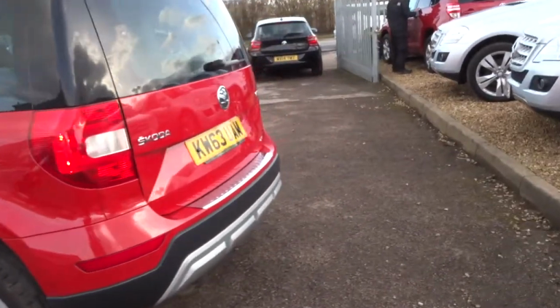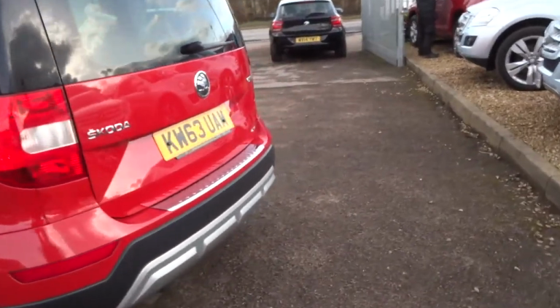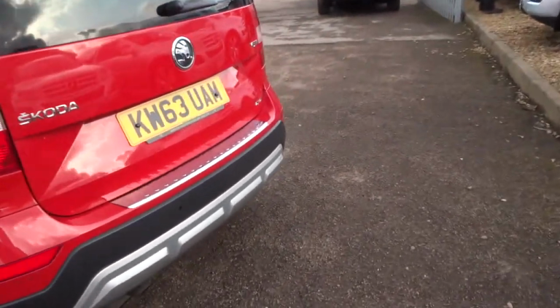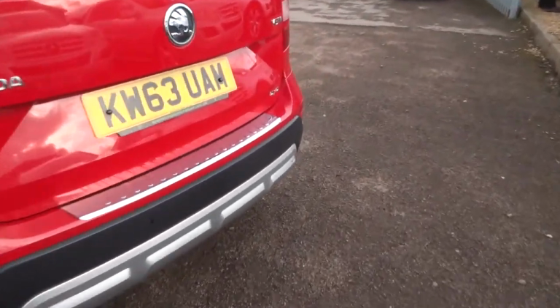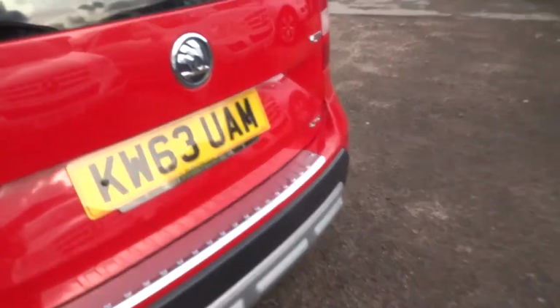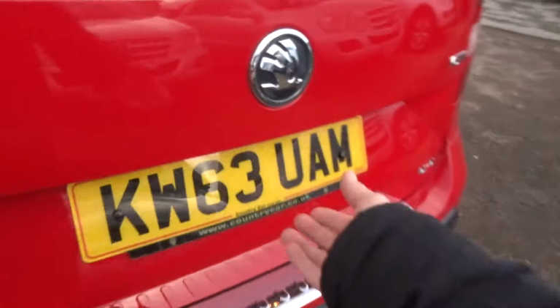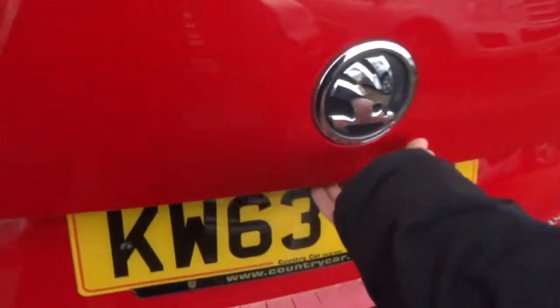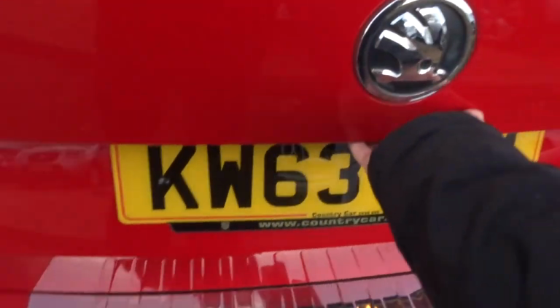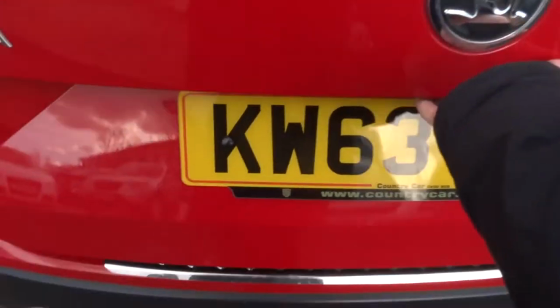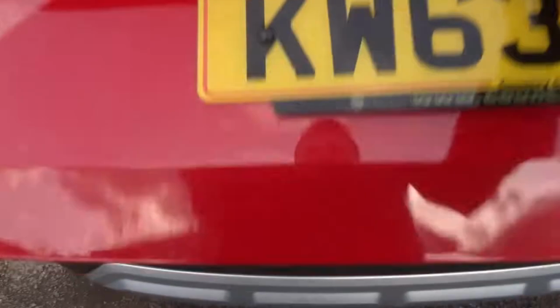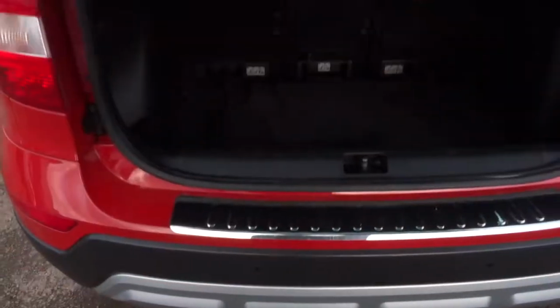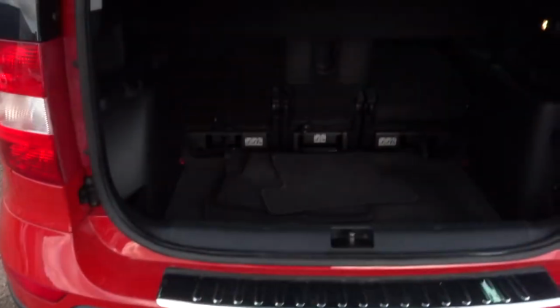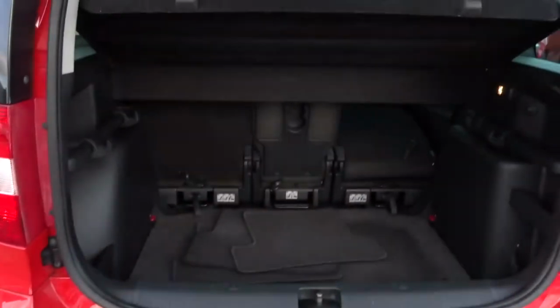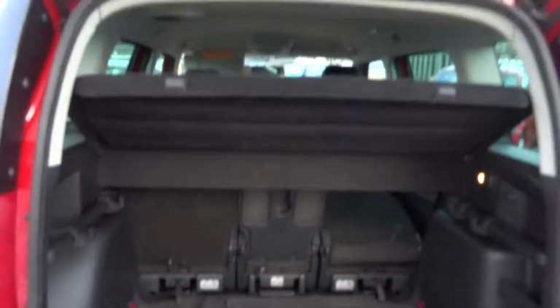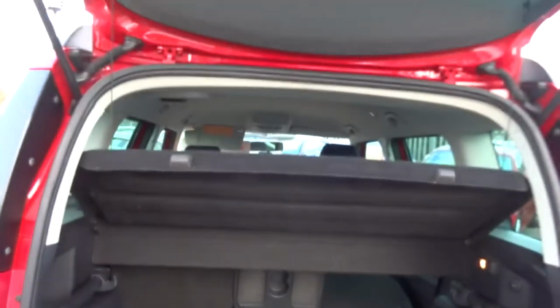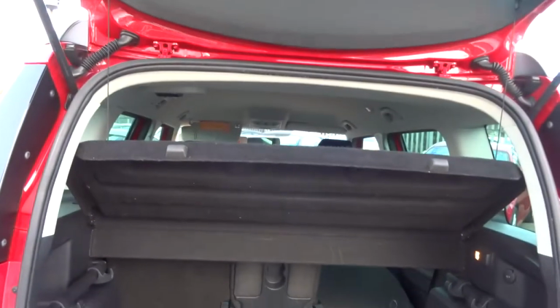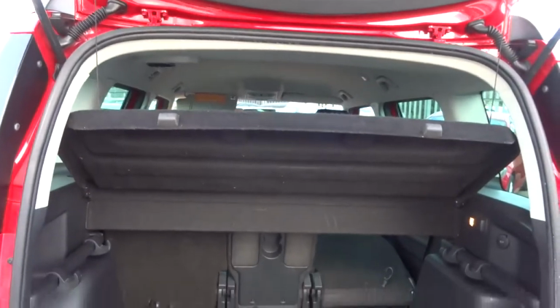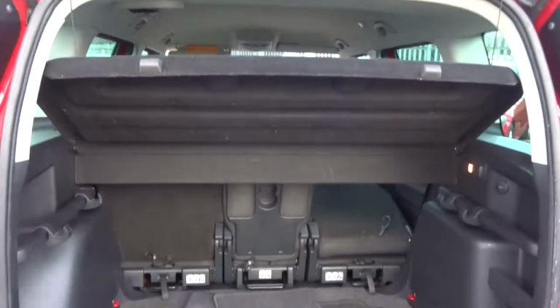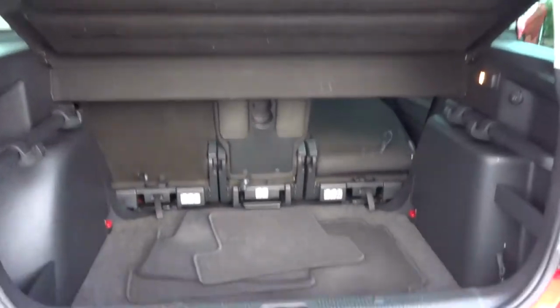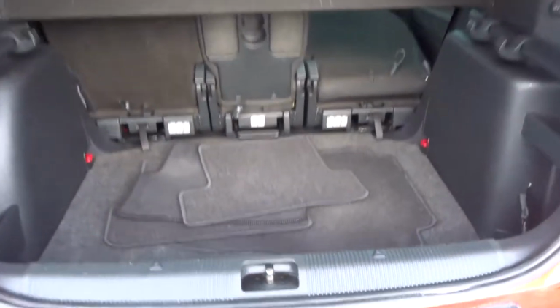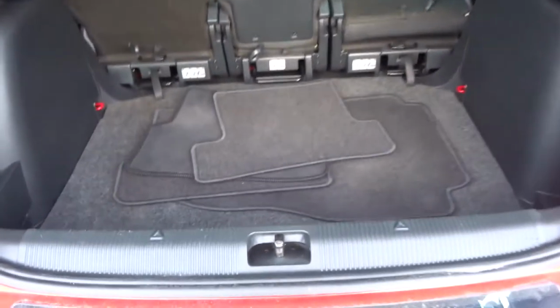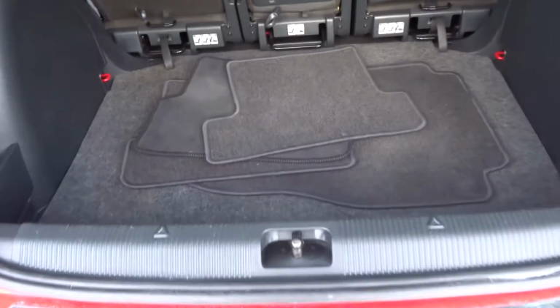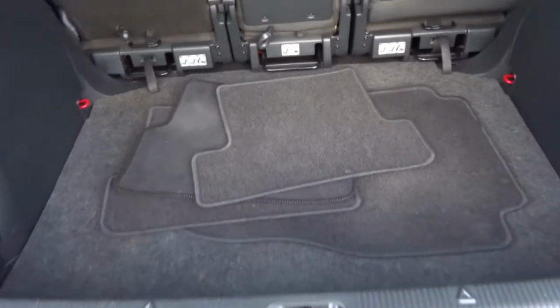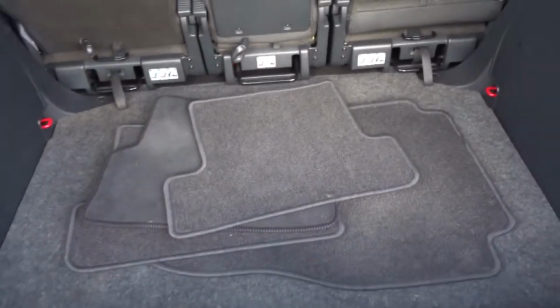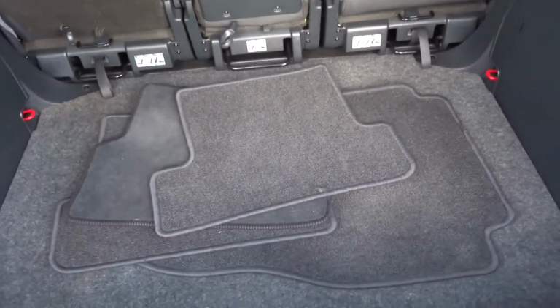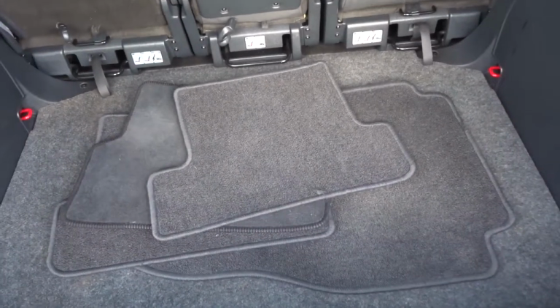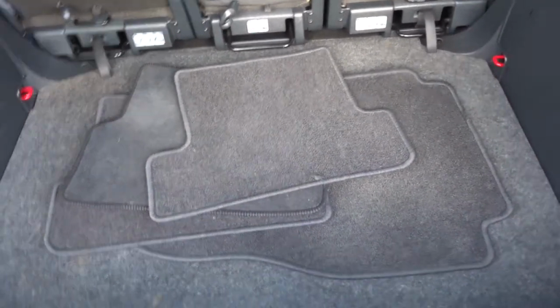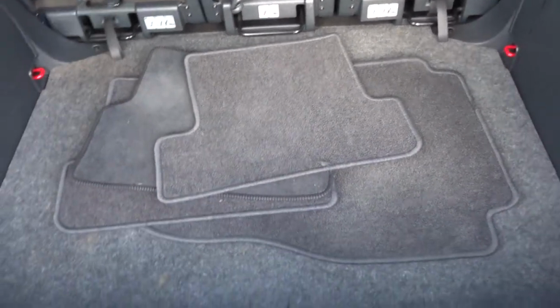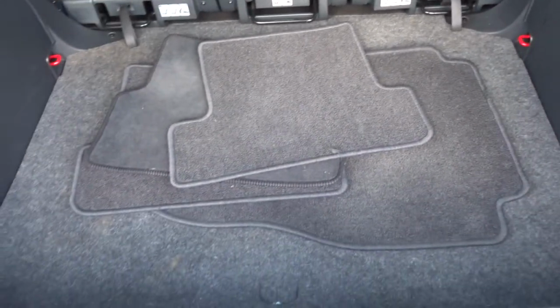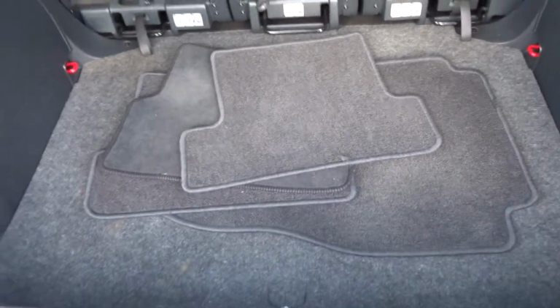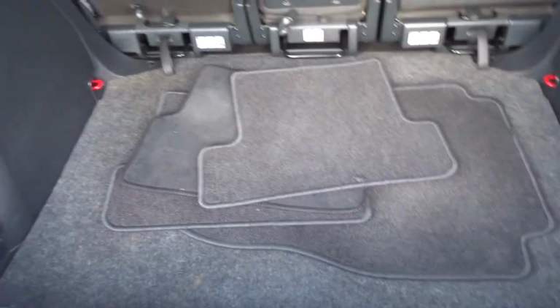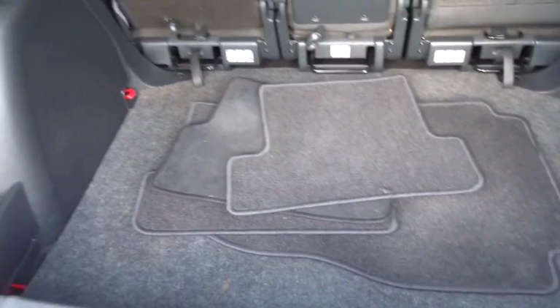Inside the boot we've got a lot of space, including a partial shelf just there, floor mats and then there's a bit more storage underneath that floor as well.